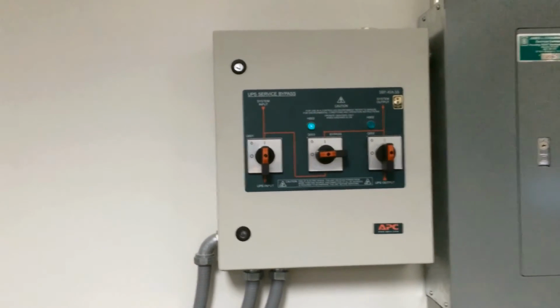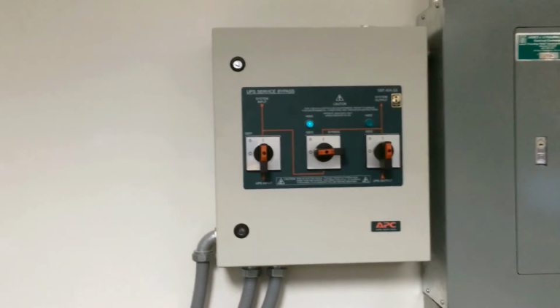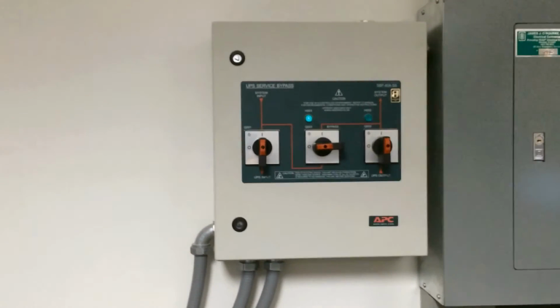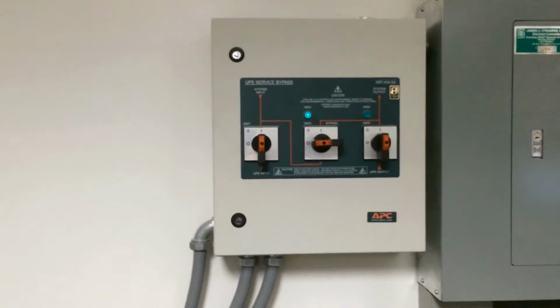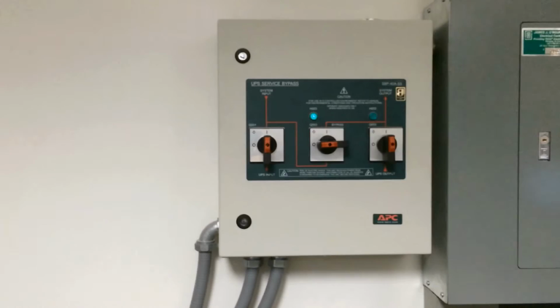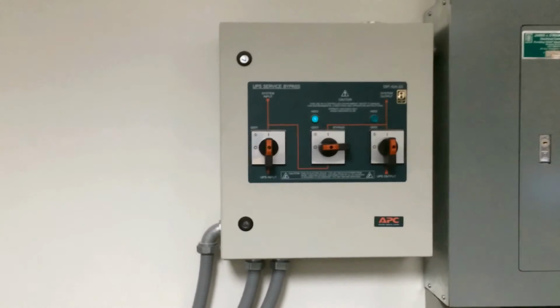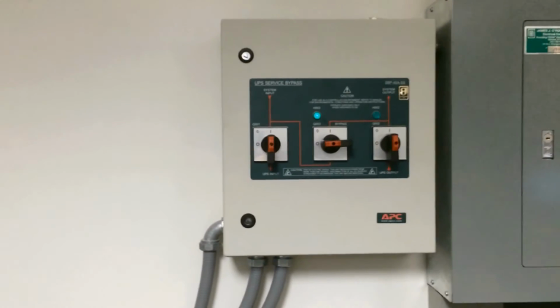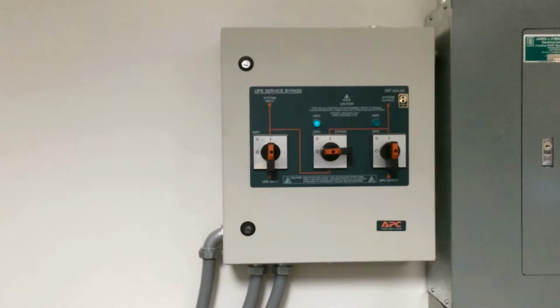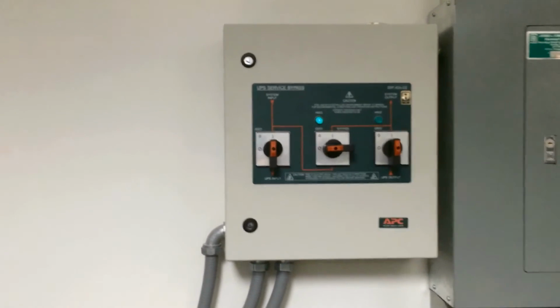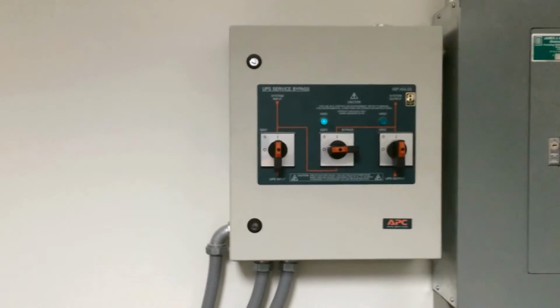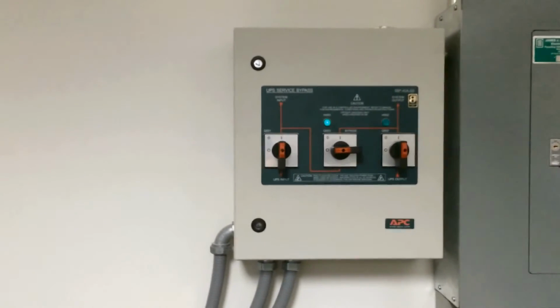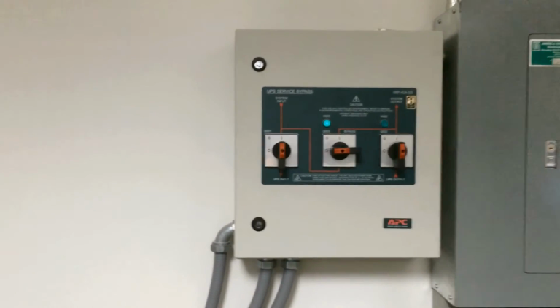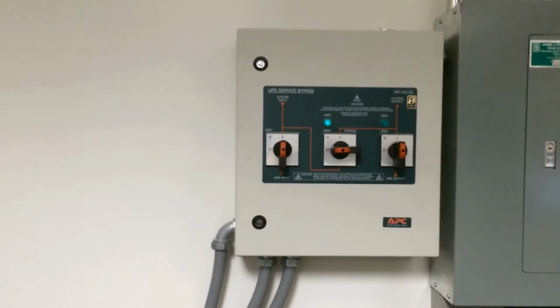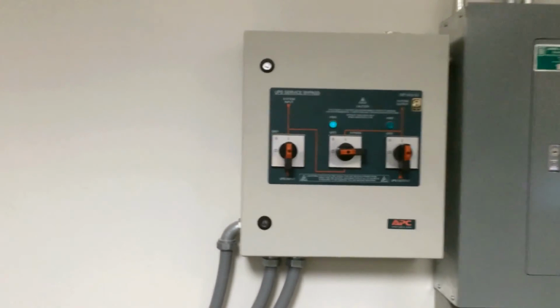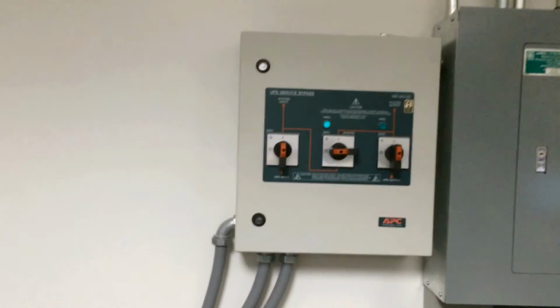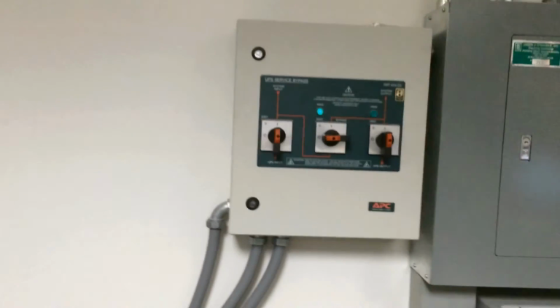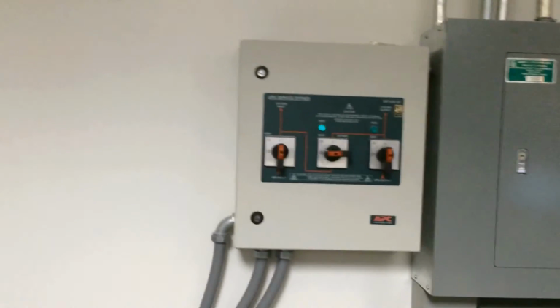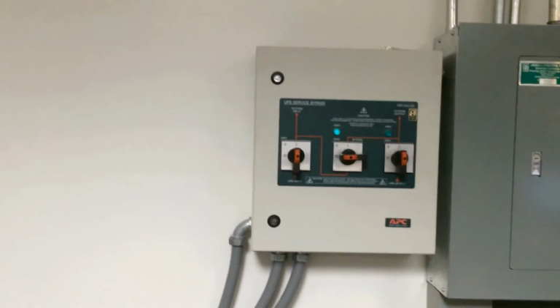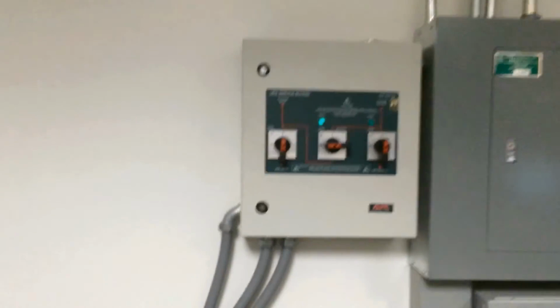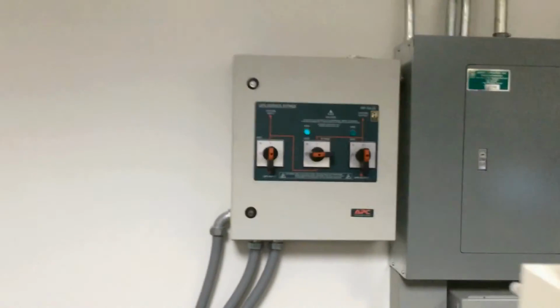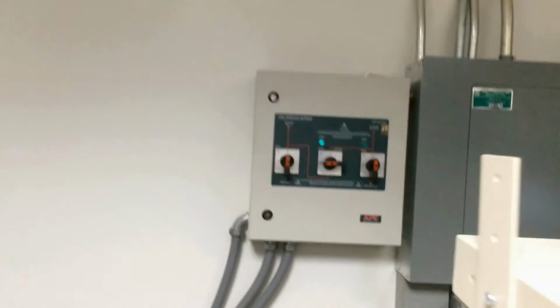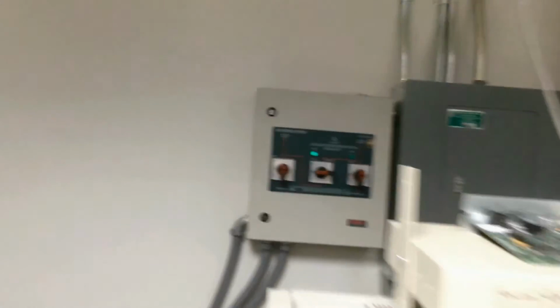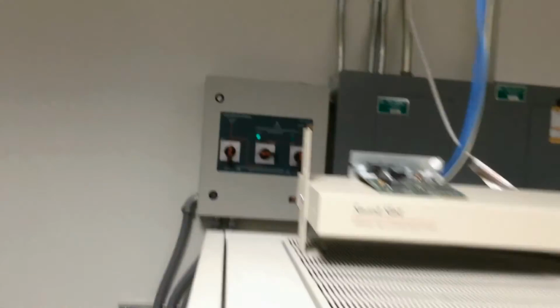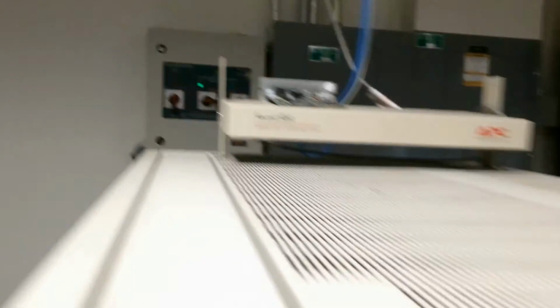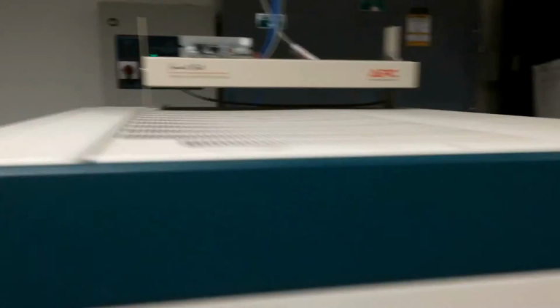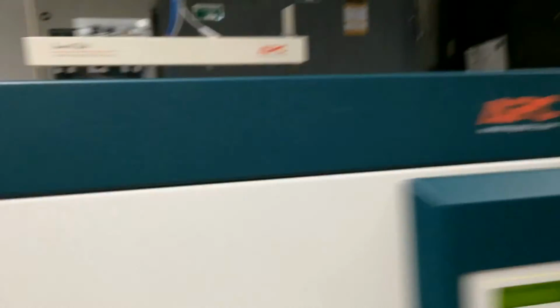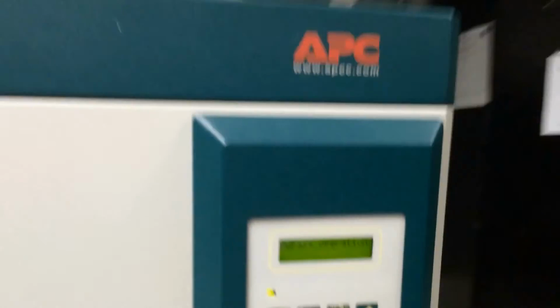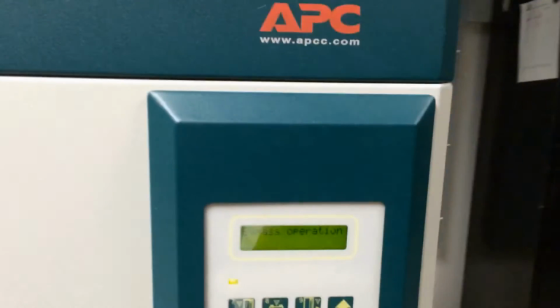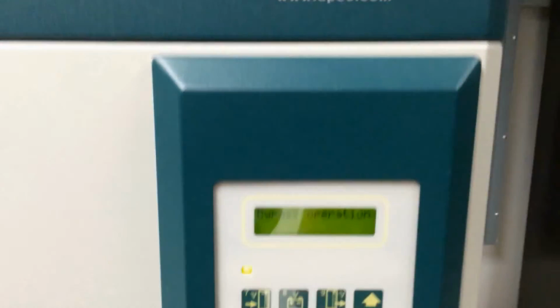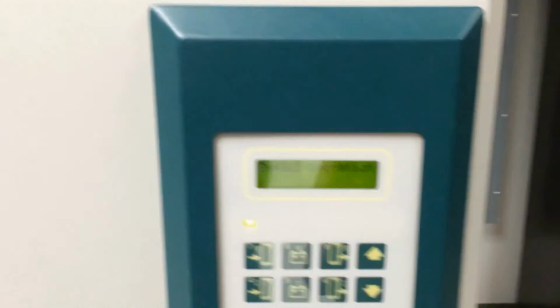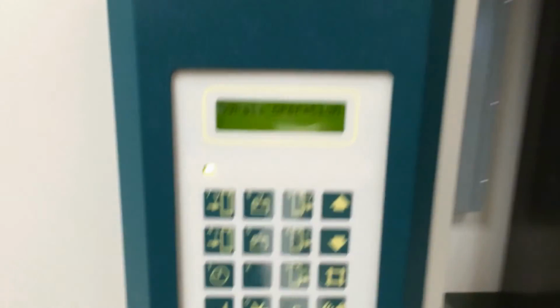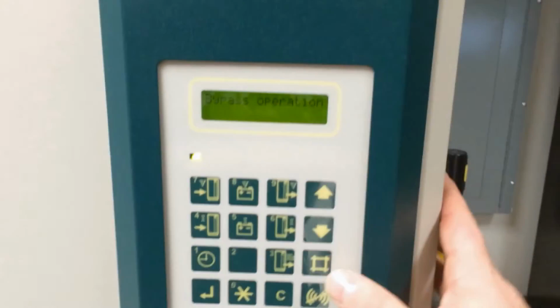Now we are in full wraparound bypass and only the Q3 breaker can be operated without dropping our load. Now we go back to the UPS and press the pound key.